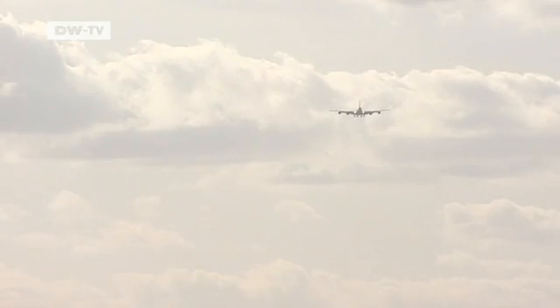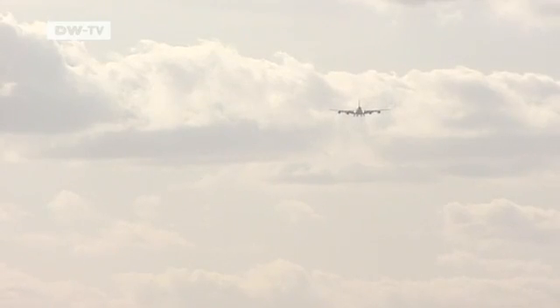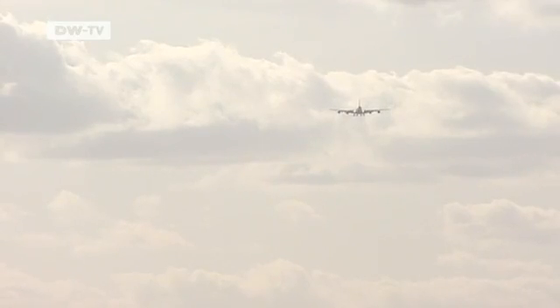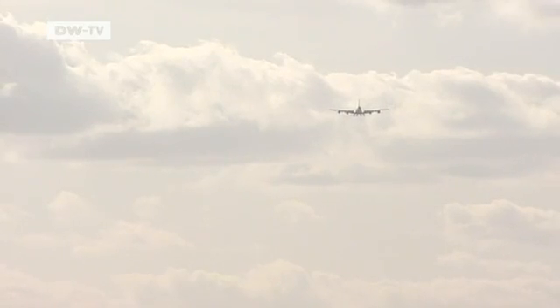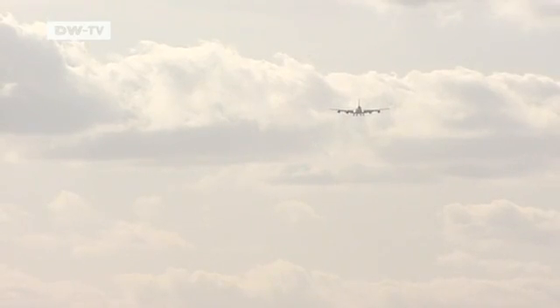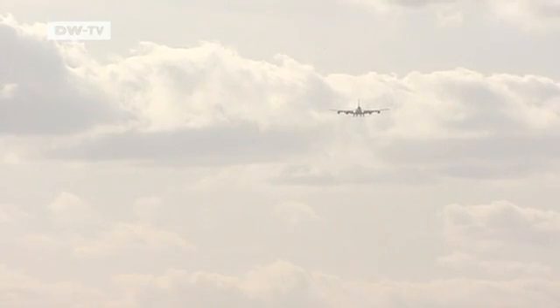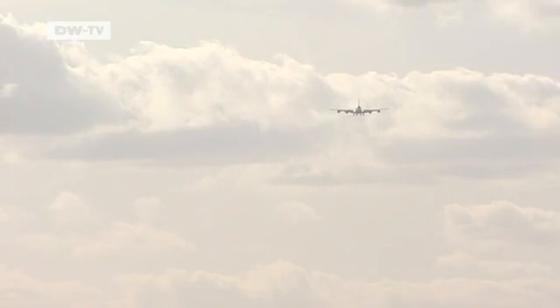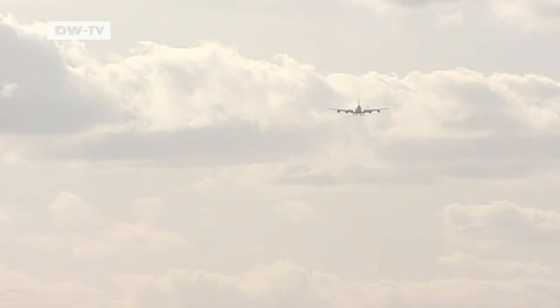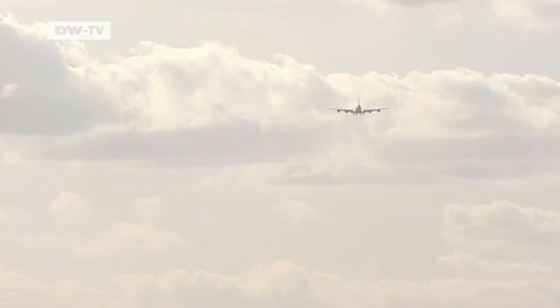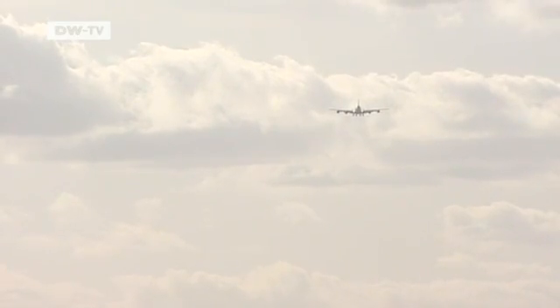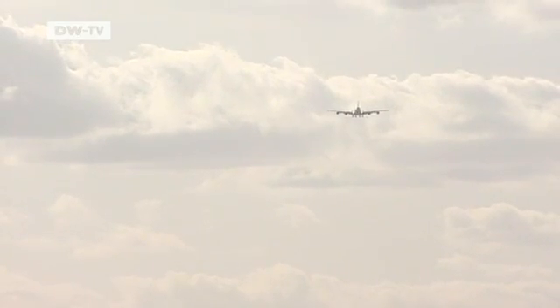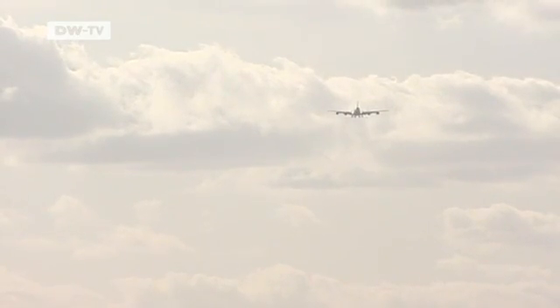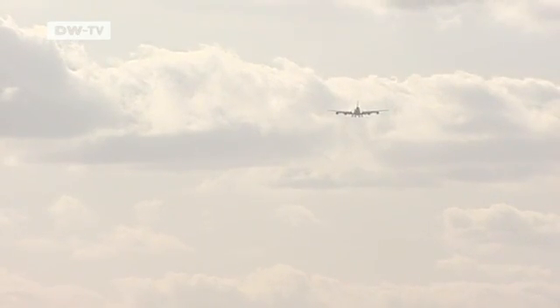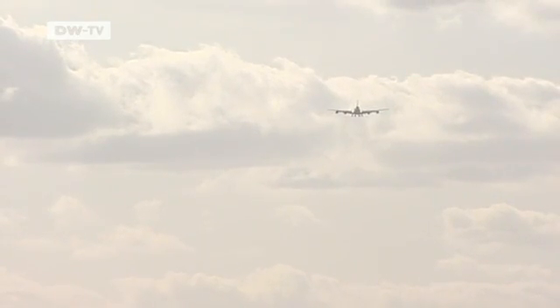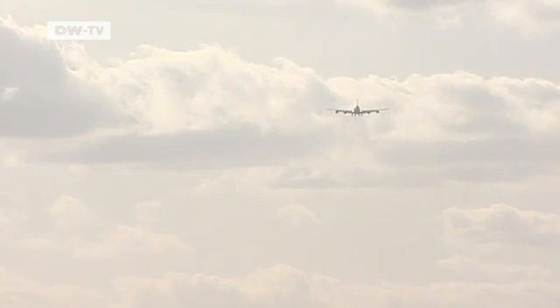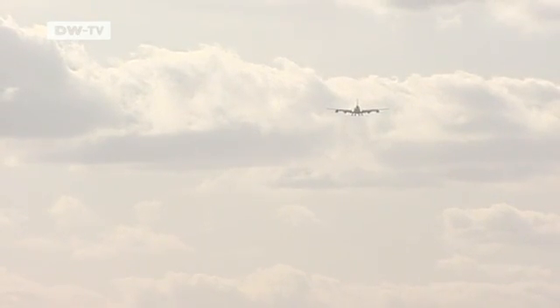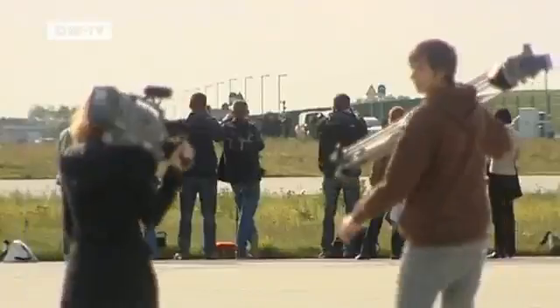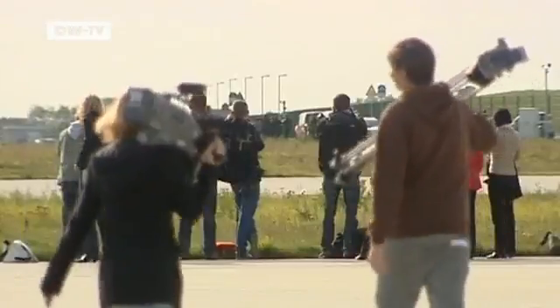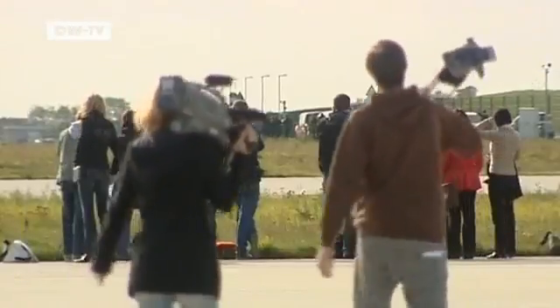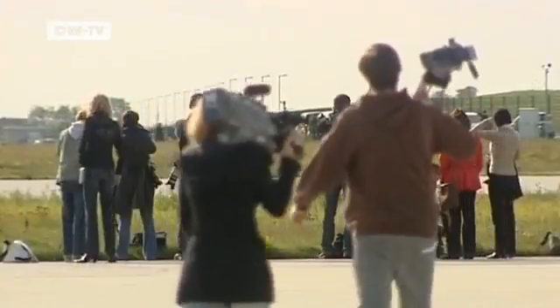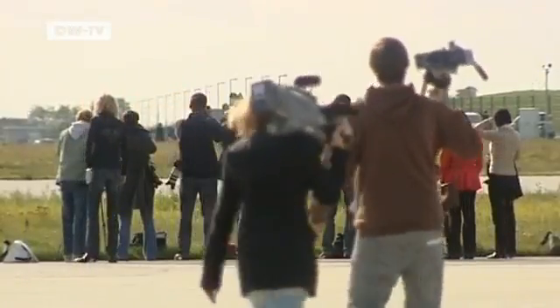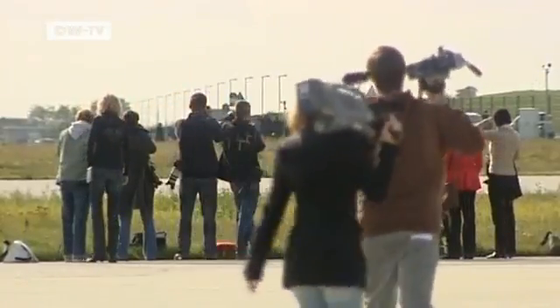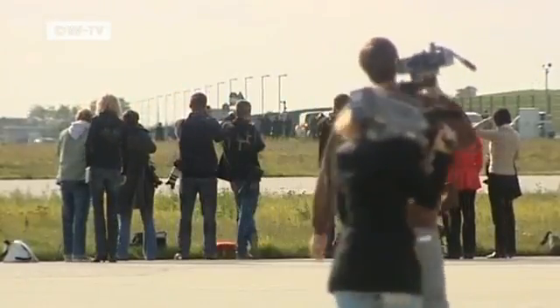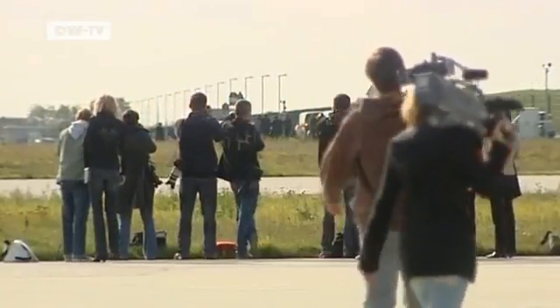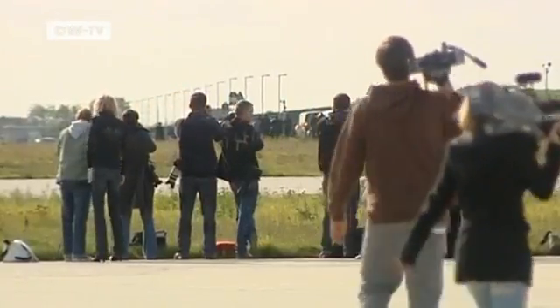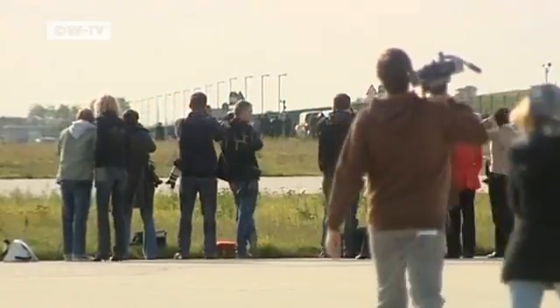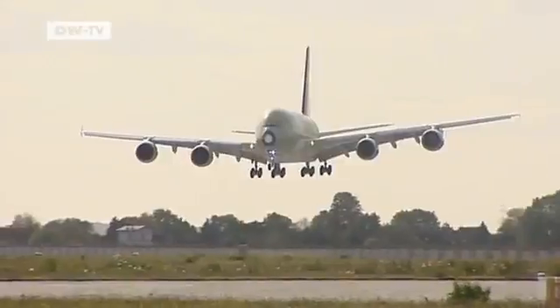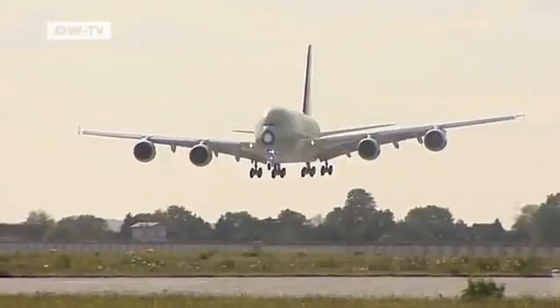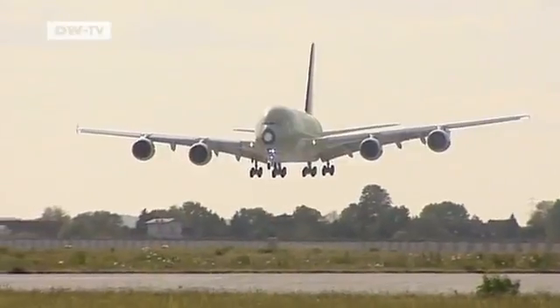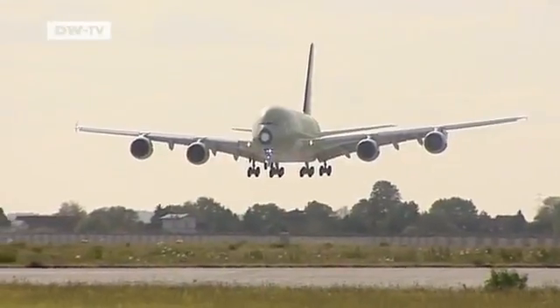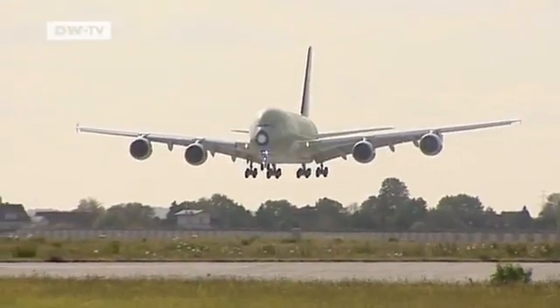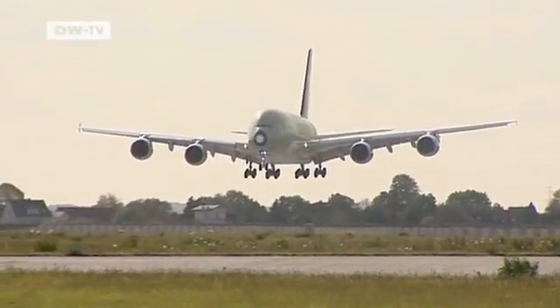A few days later, the big bird is flying through the skies over Hamburg. There's tension on the ground as the first German A380 comes home to Germany.